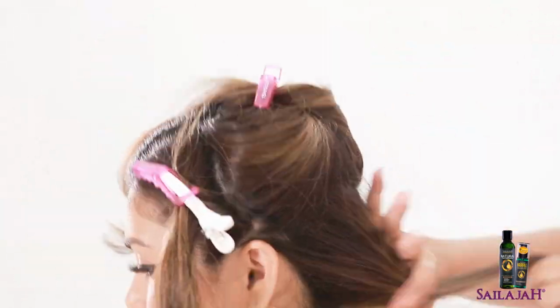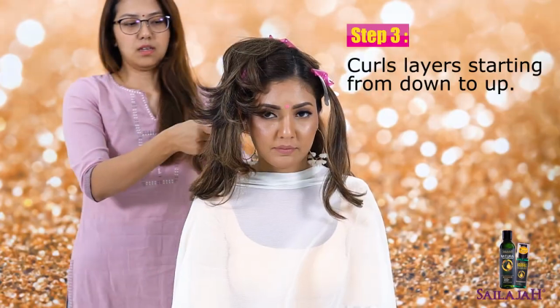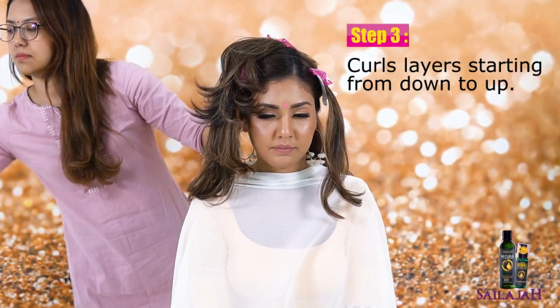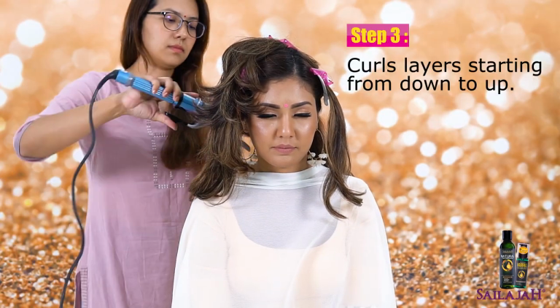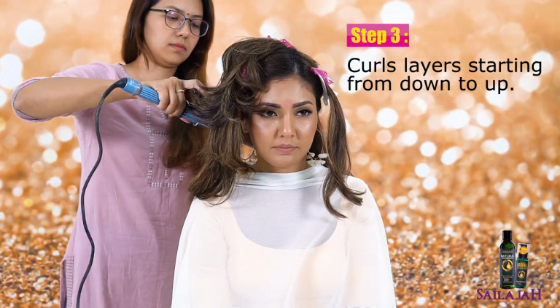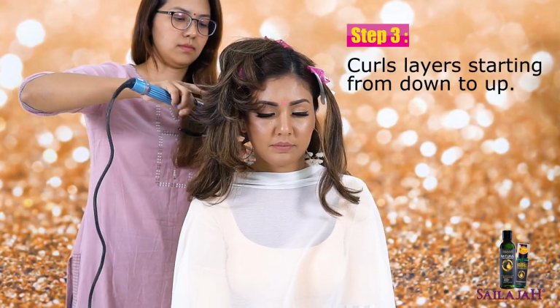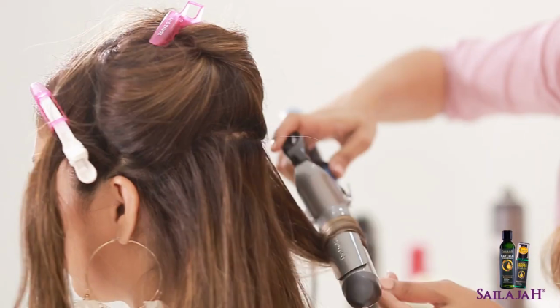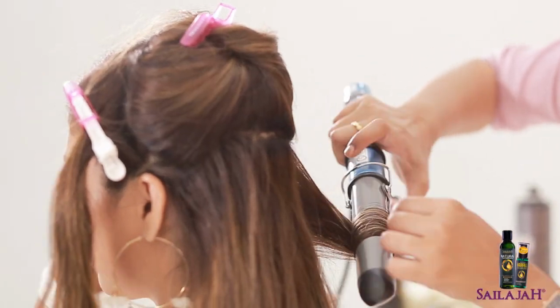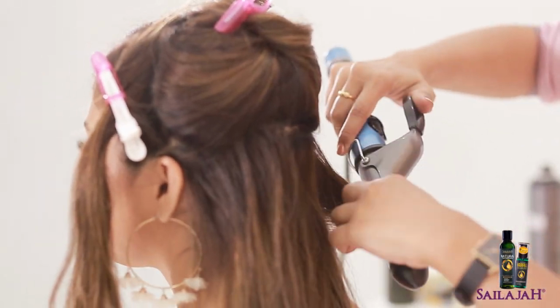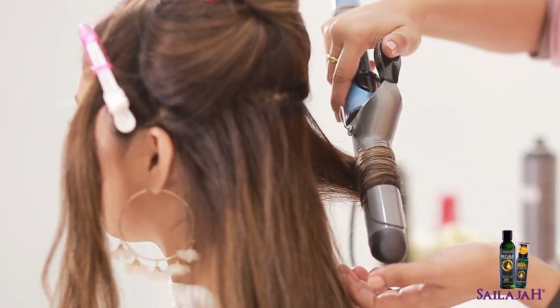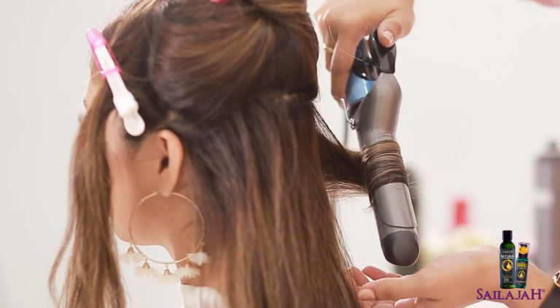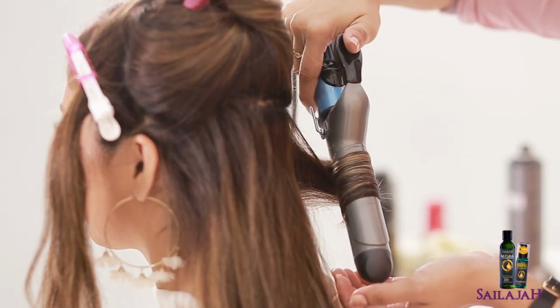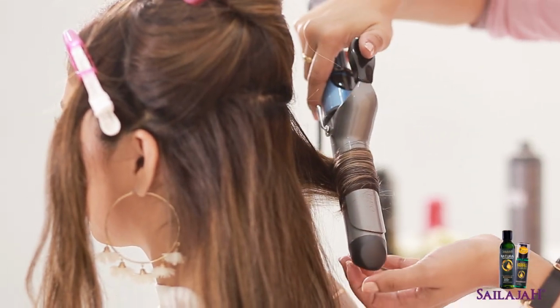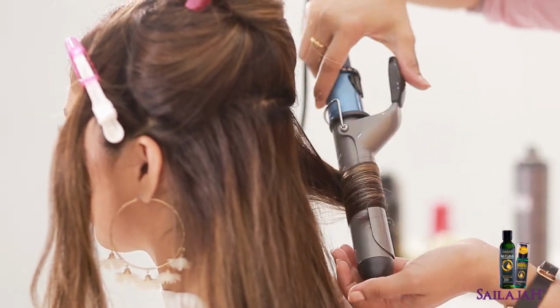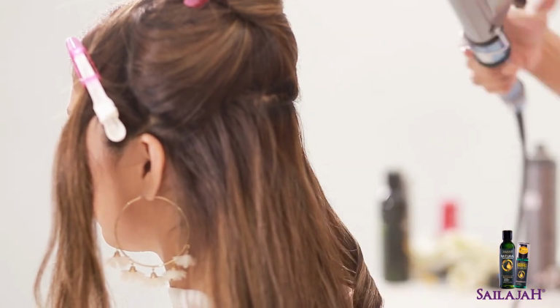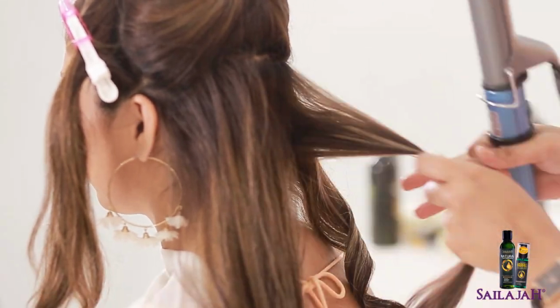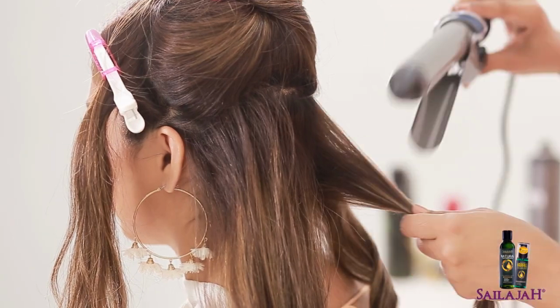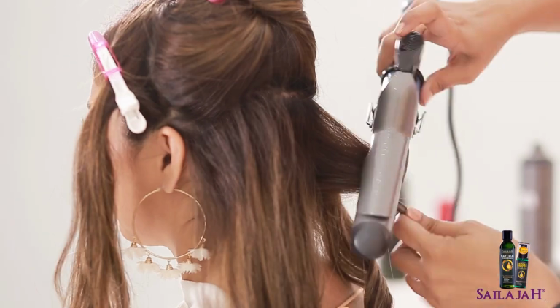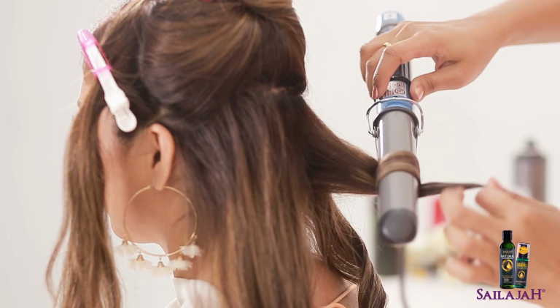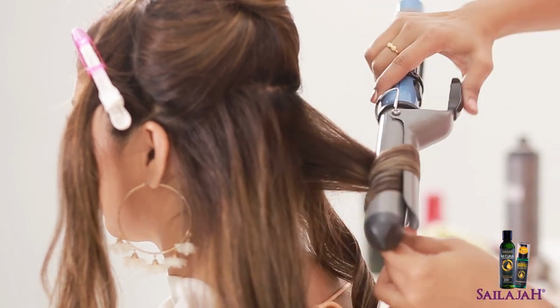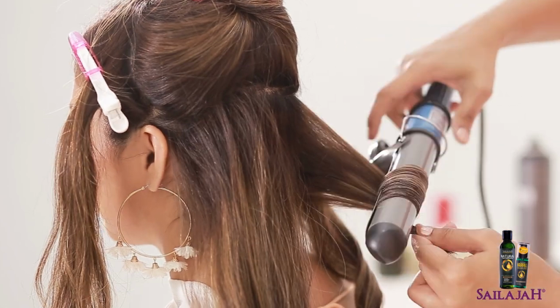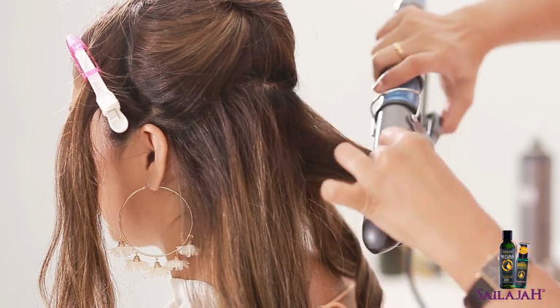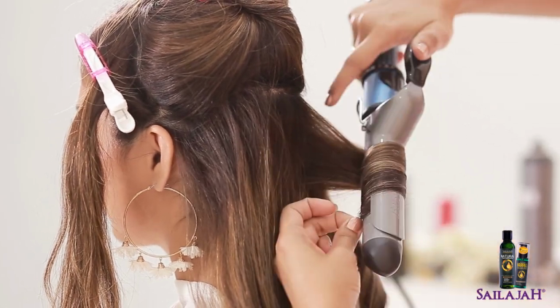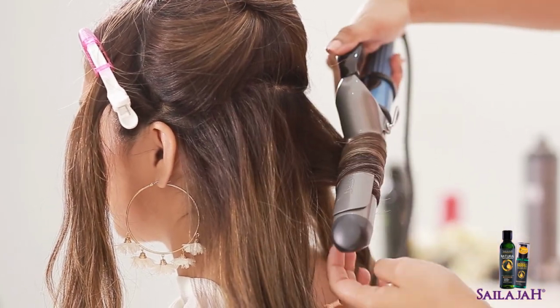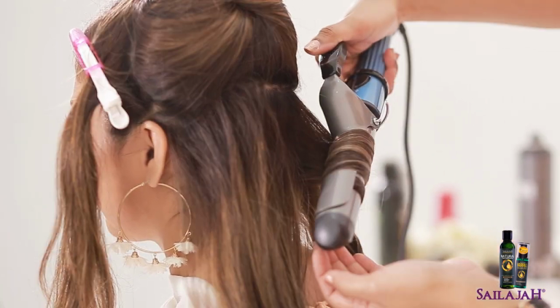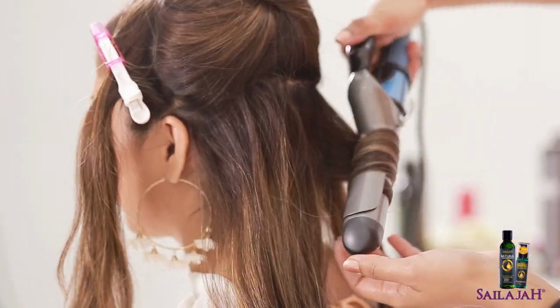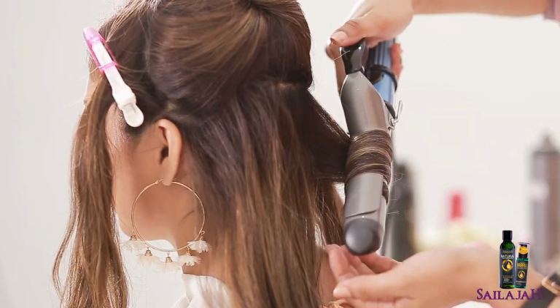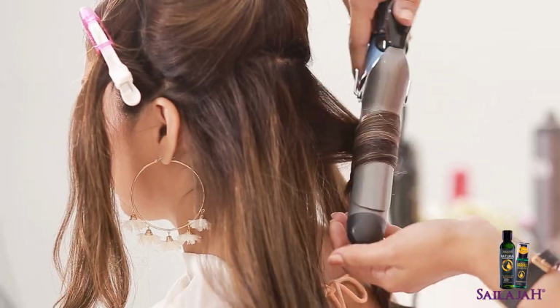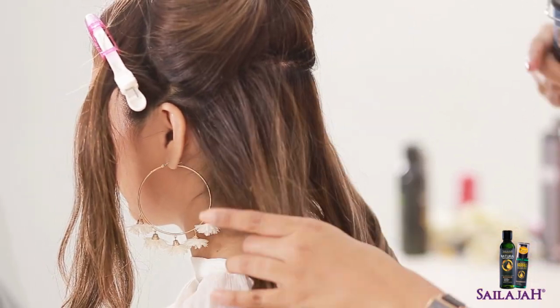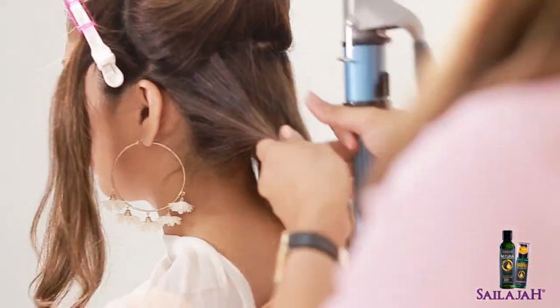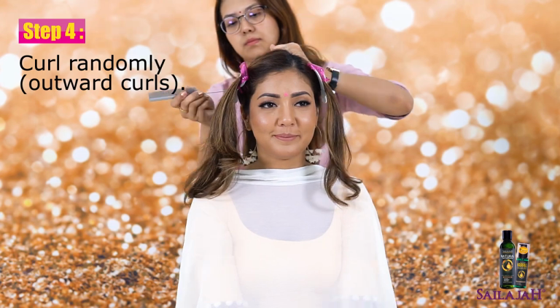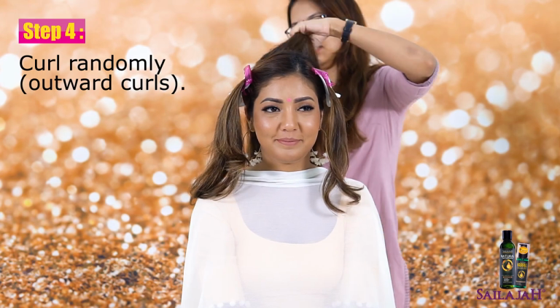Curl the layers starting from down to up, then curl randomly.